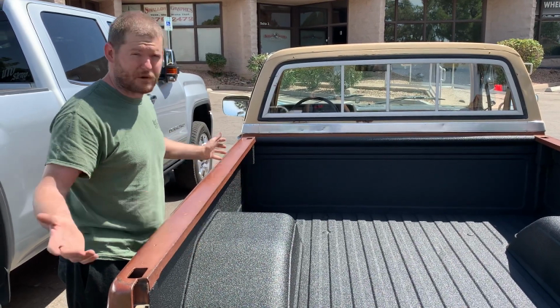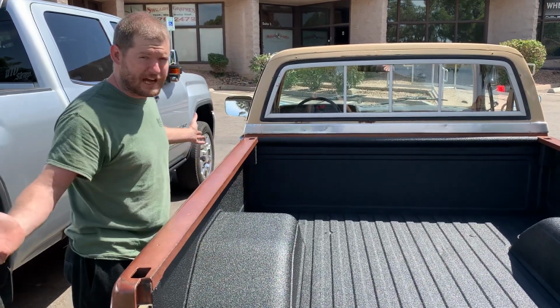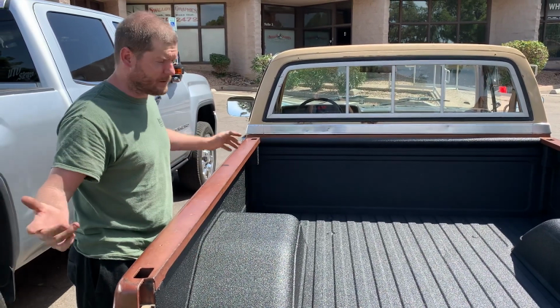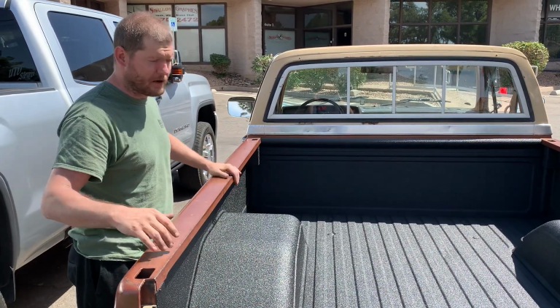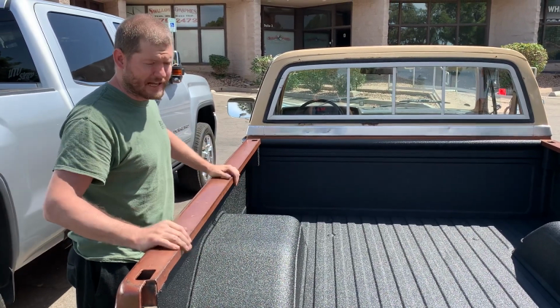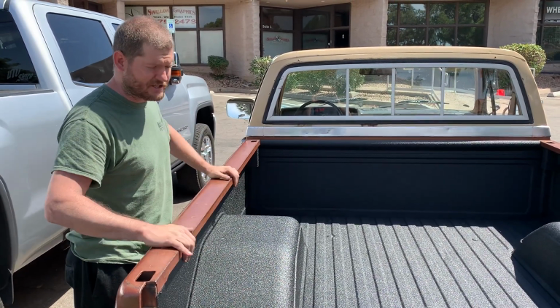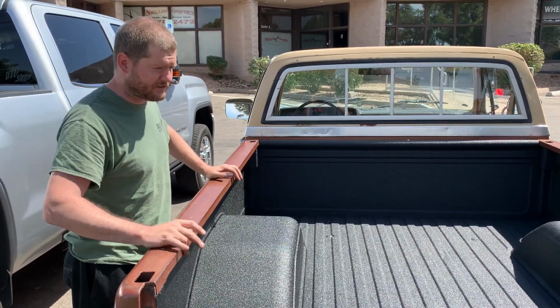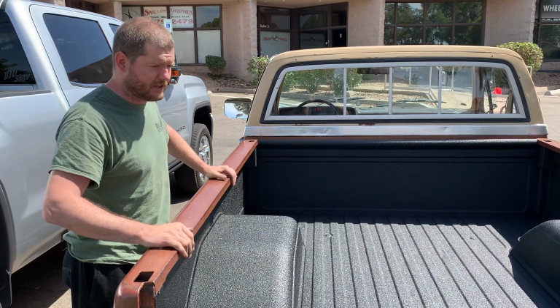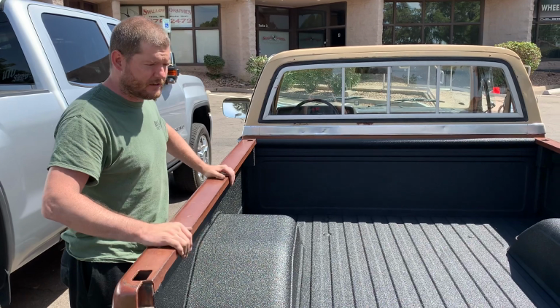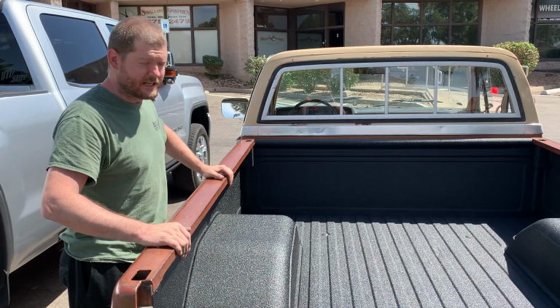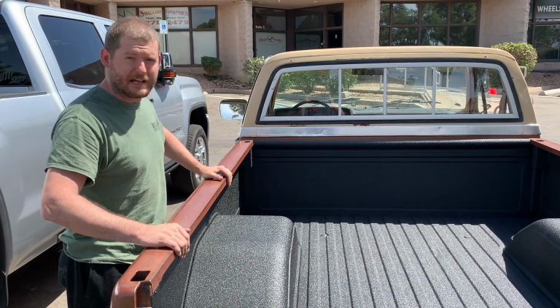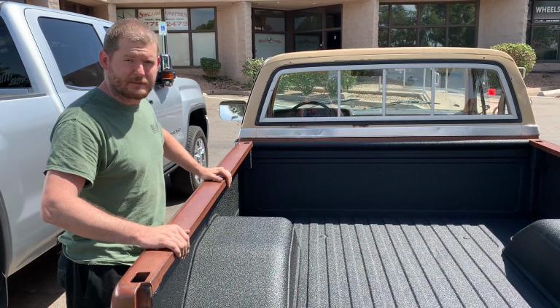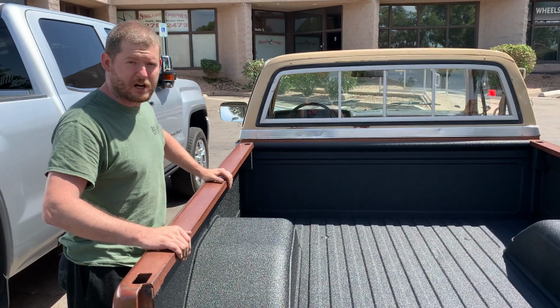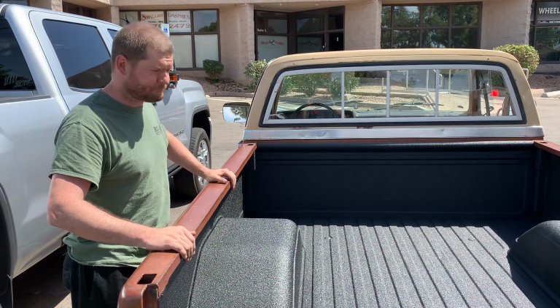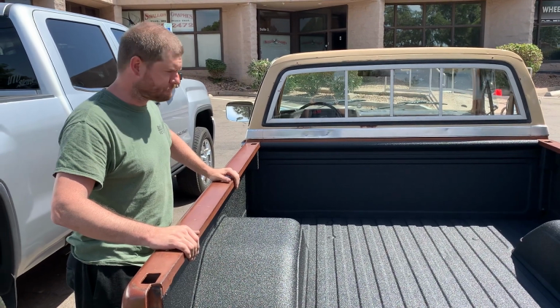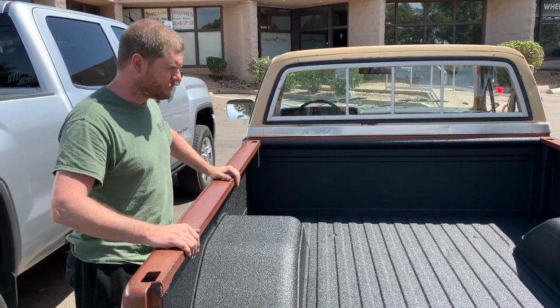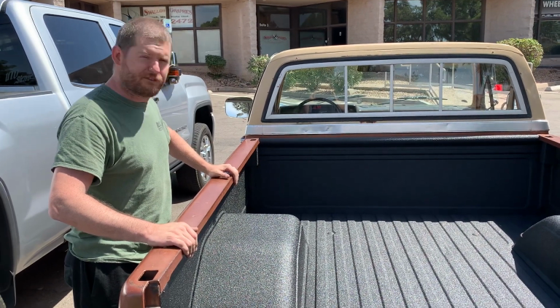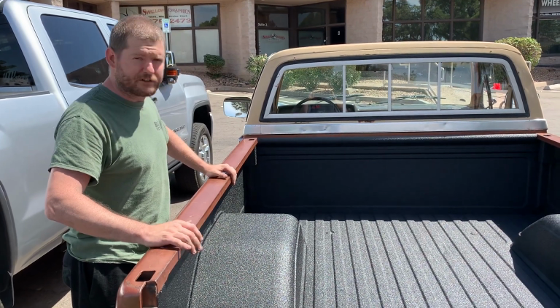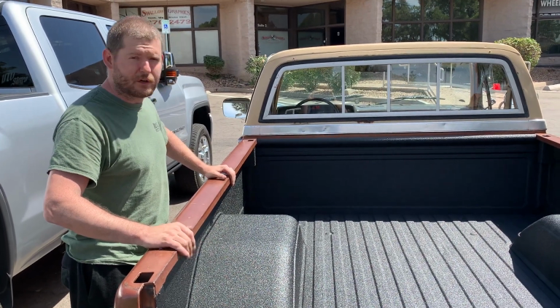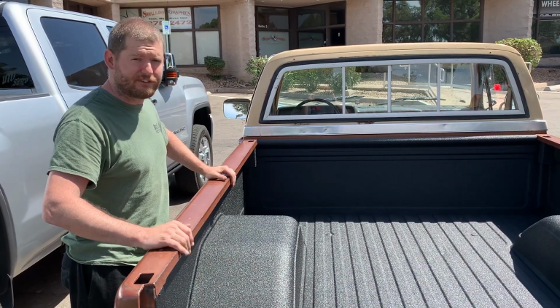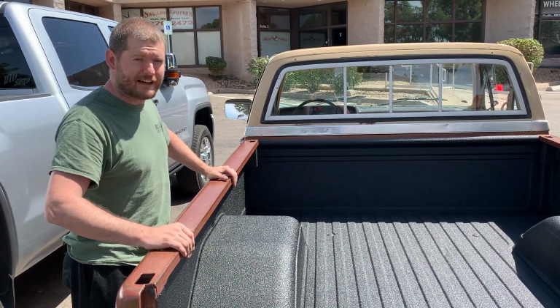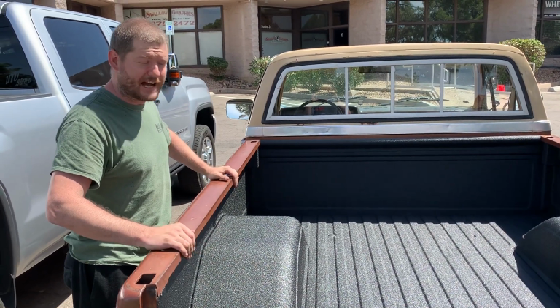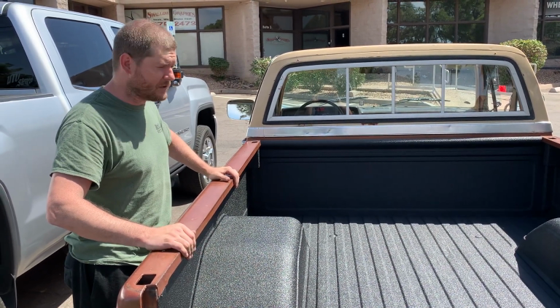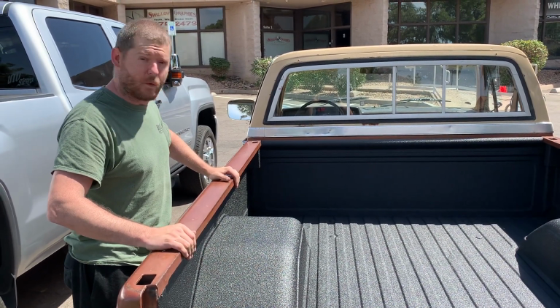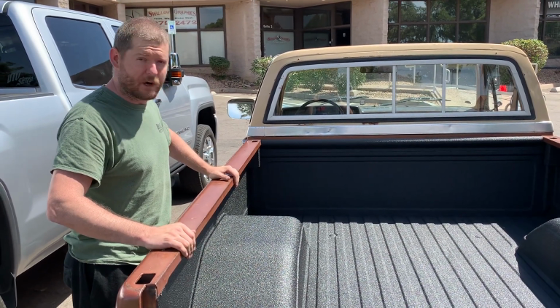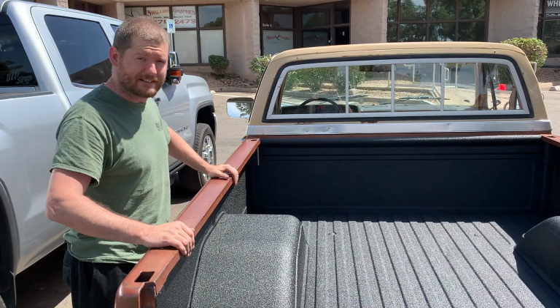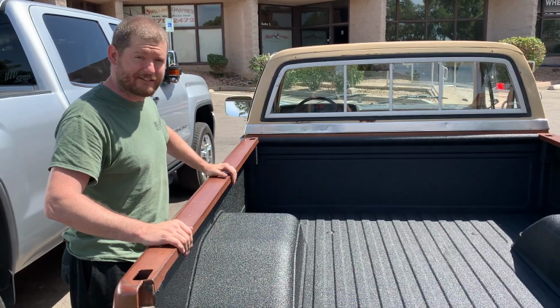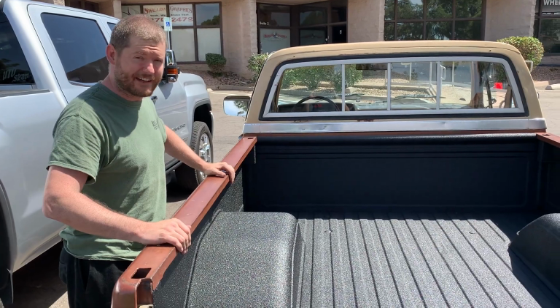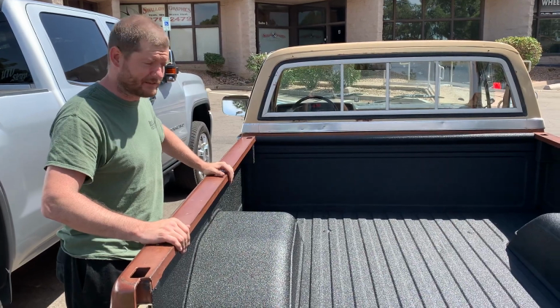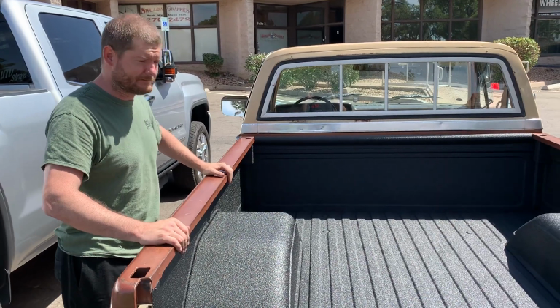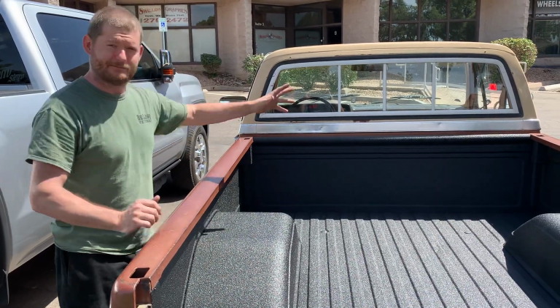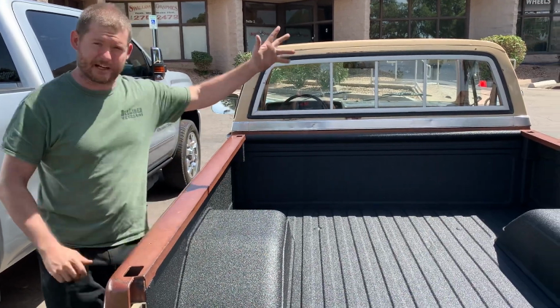As always, guys — Paul at Bedliner Veterans. Need a bed liner? Give us a call: 480-559-1177. Later, guys.